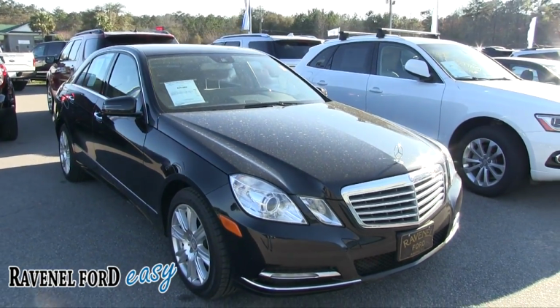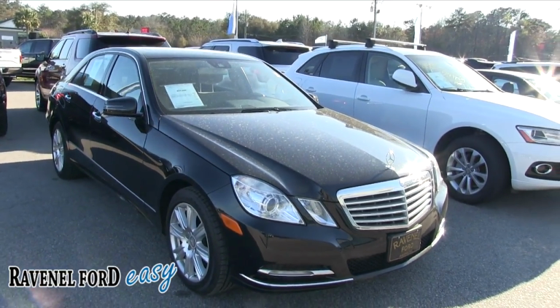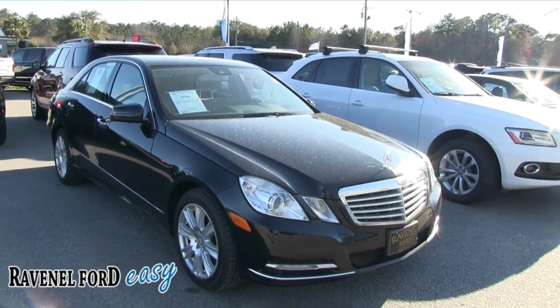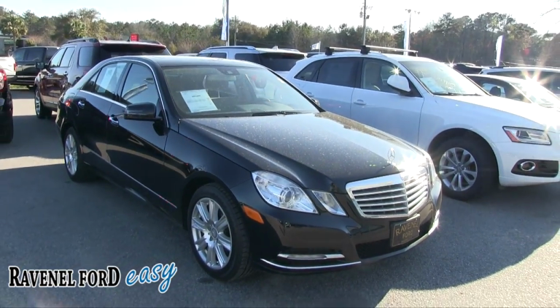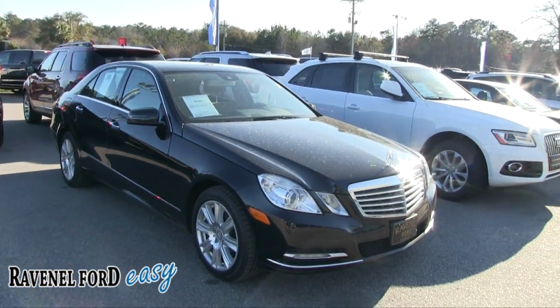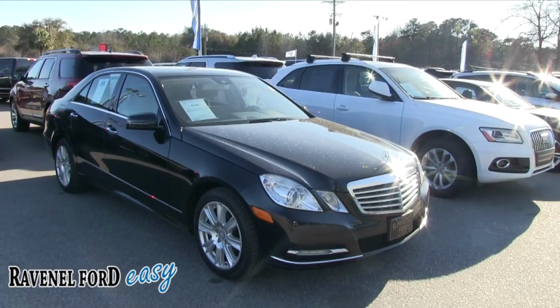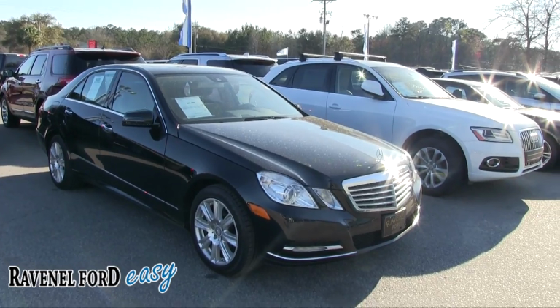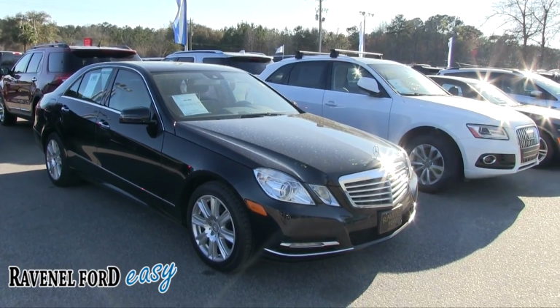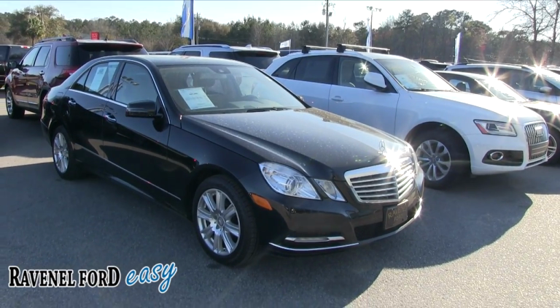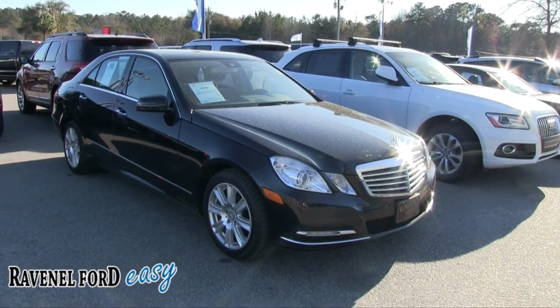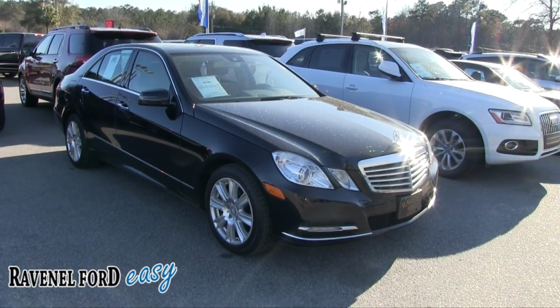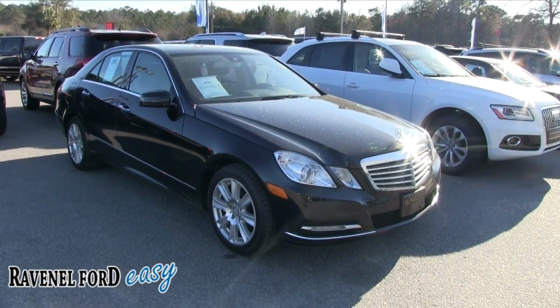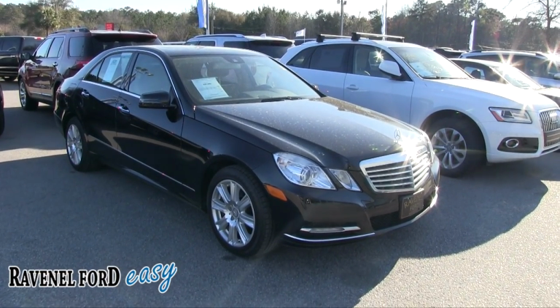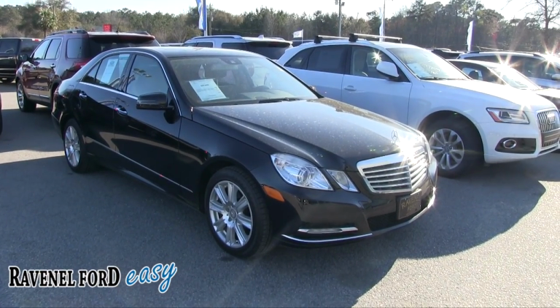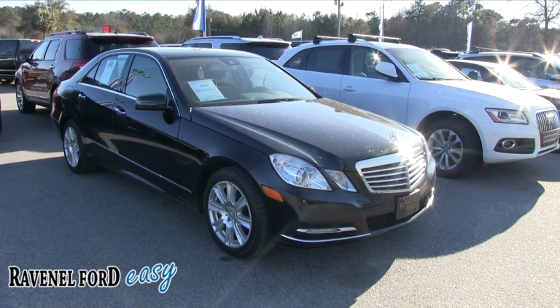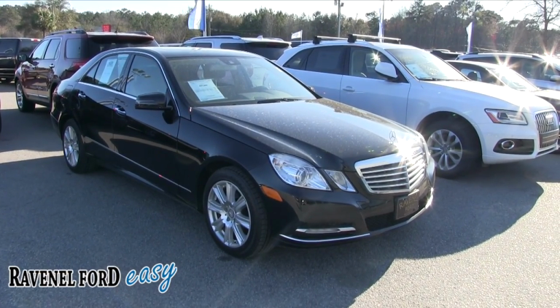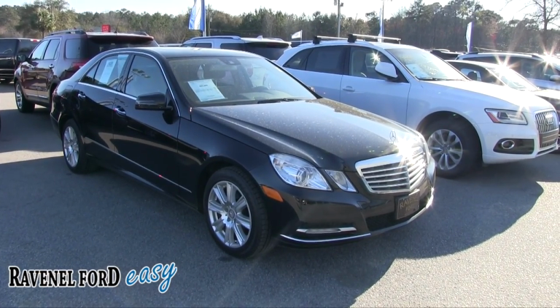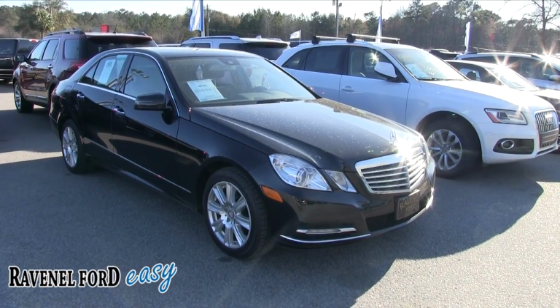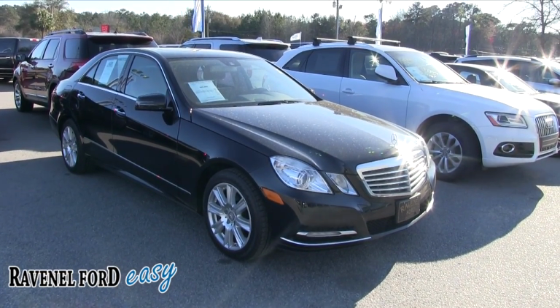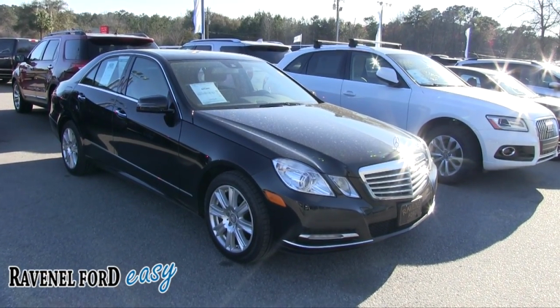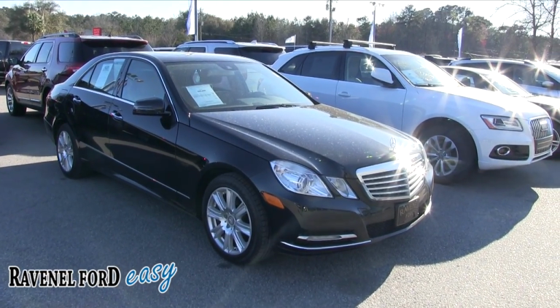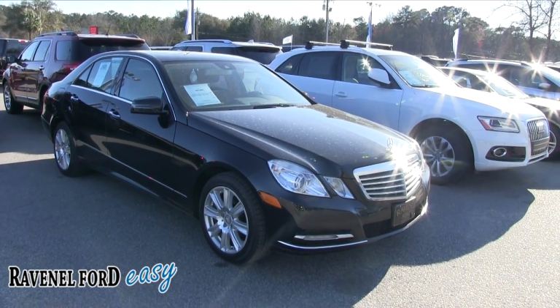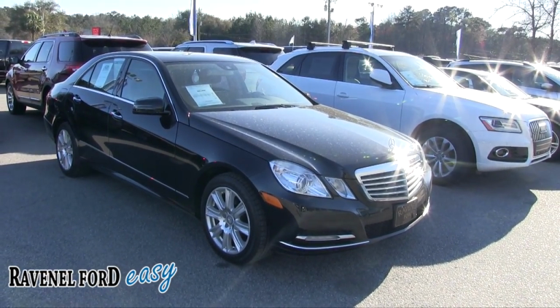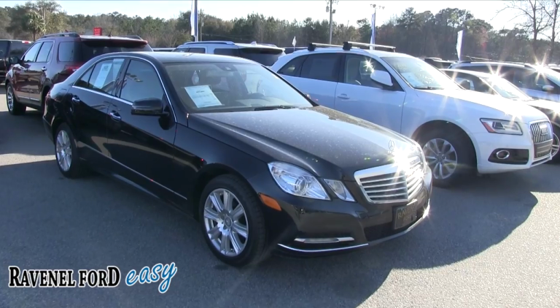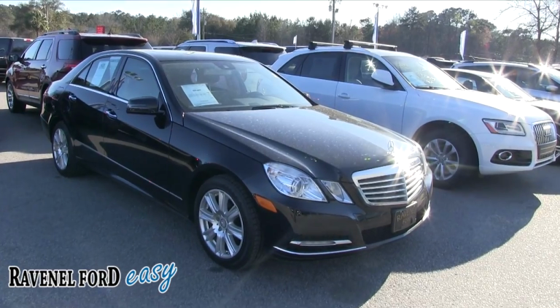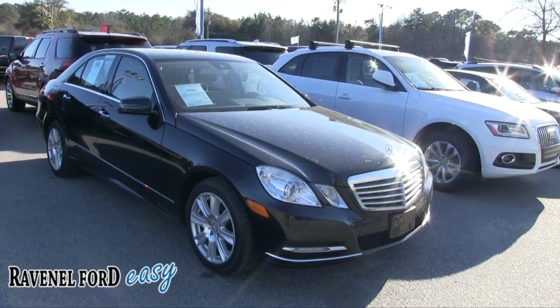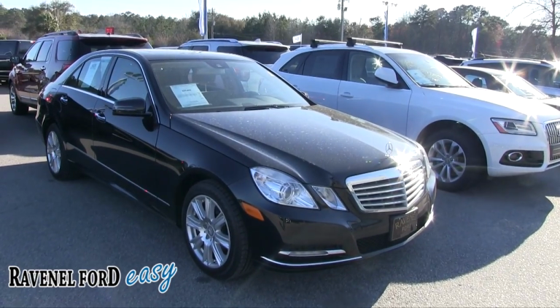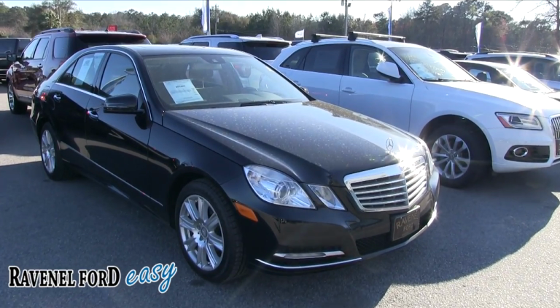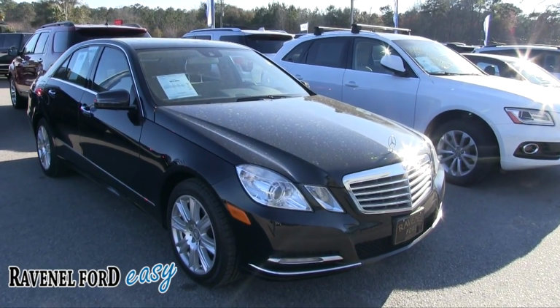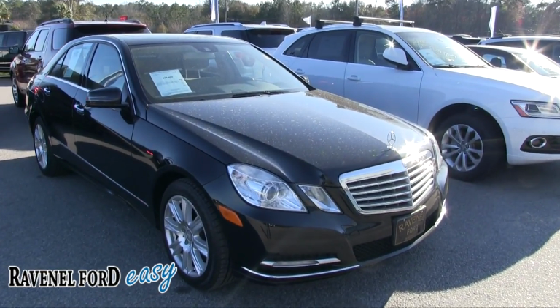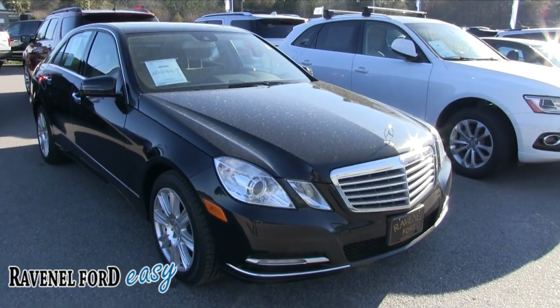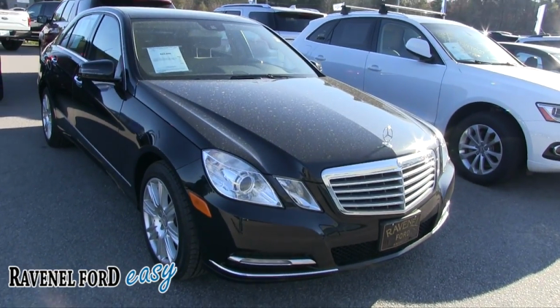What we'll do on this video is kind of walk around, check it out, let you know the specs, mileage, and price. And just a few reasons why I picked this car. So go ahead and stay tuned for the next few minutes.